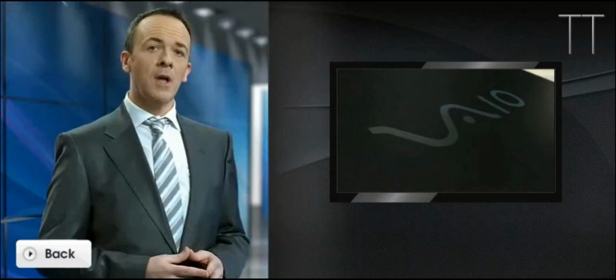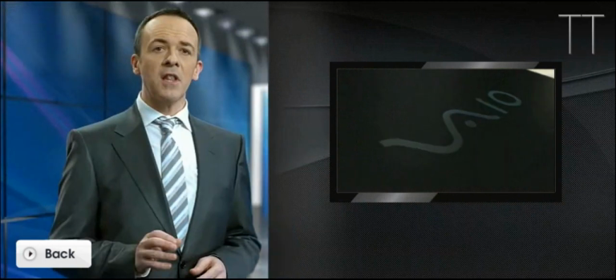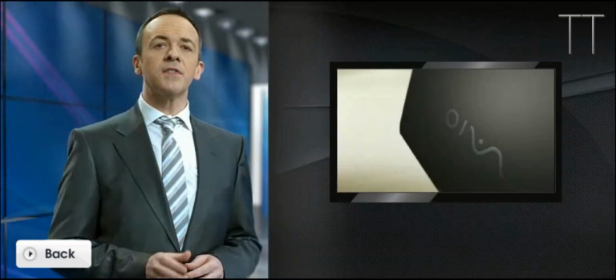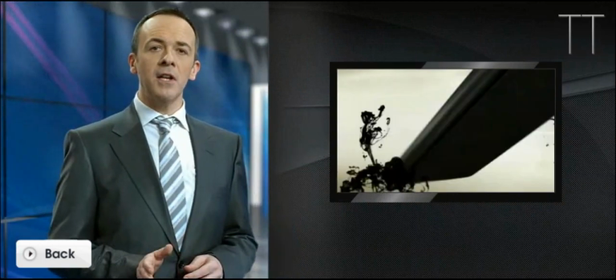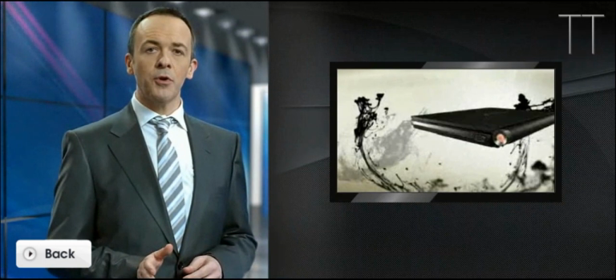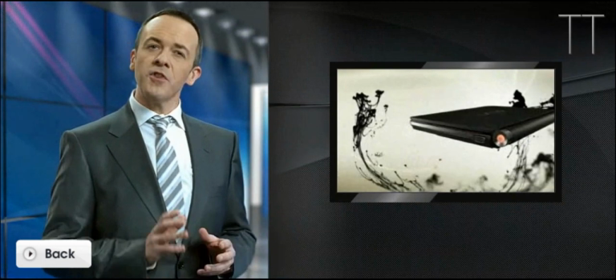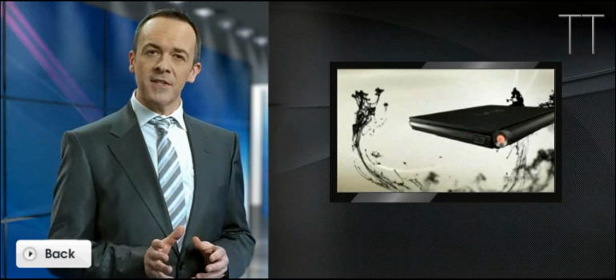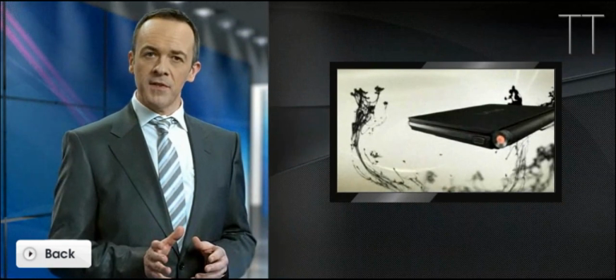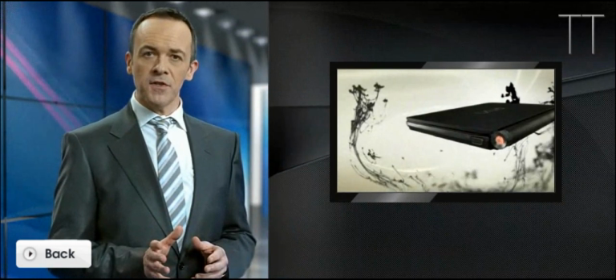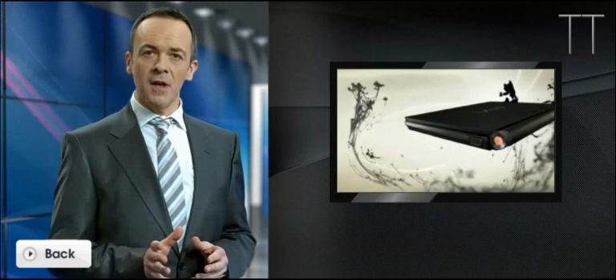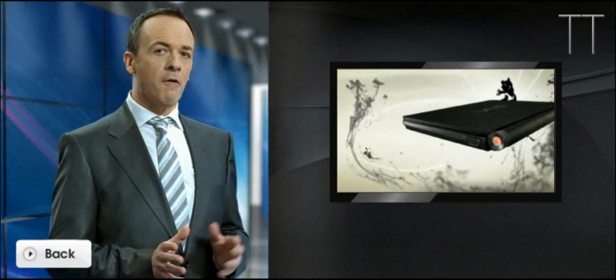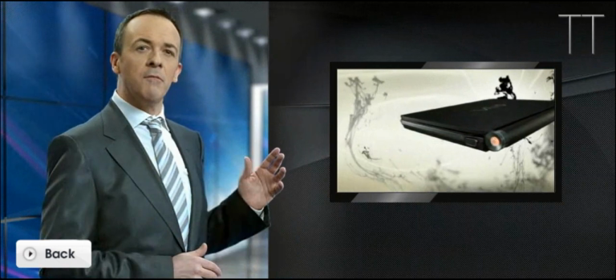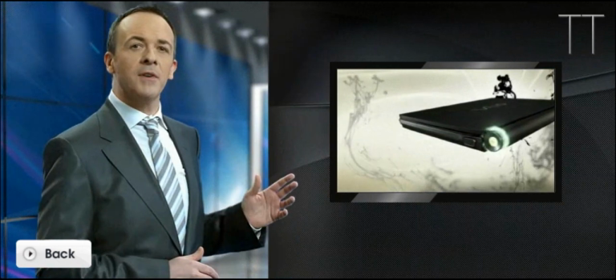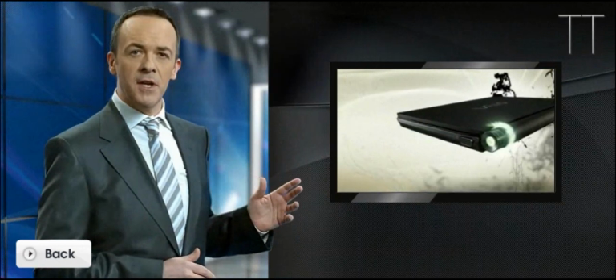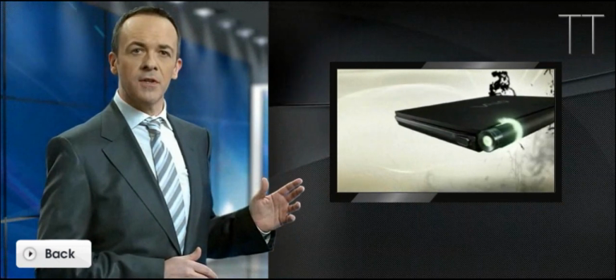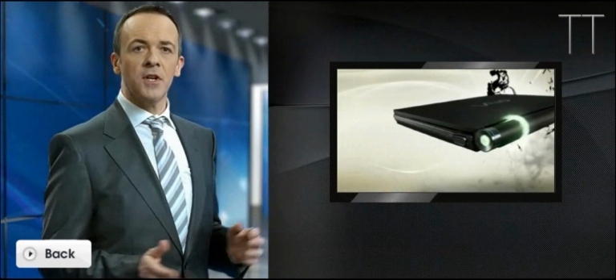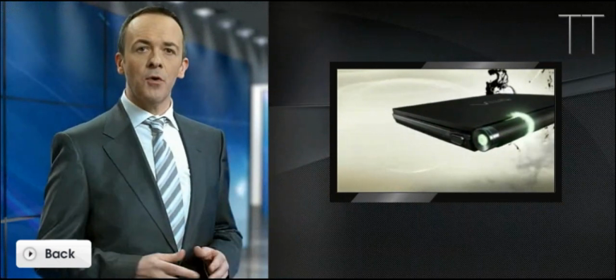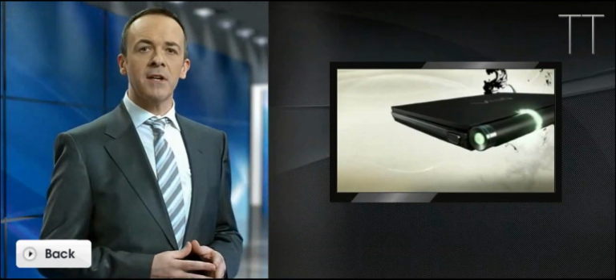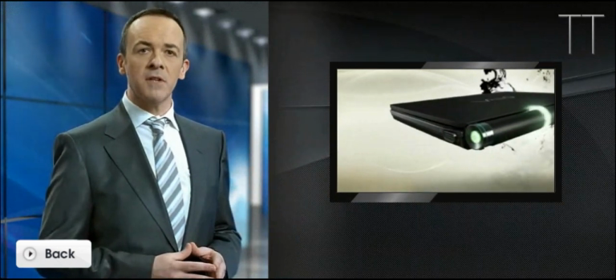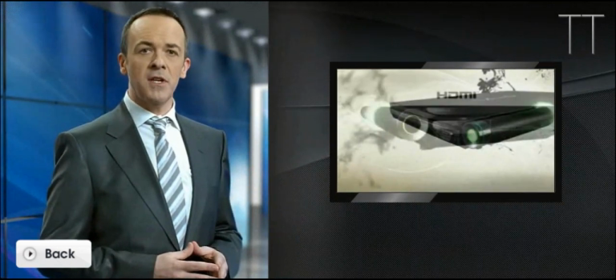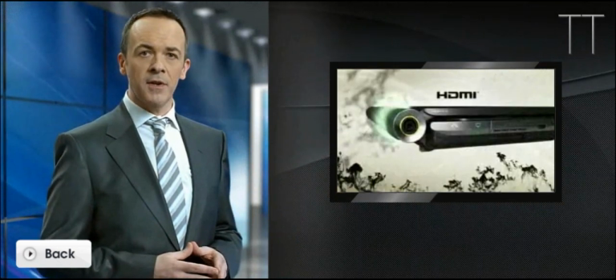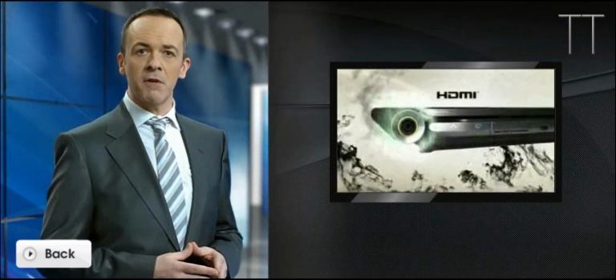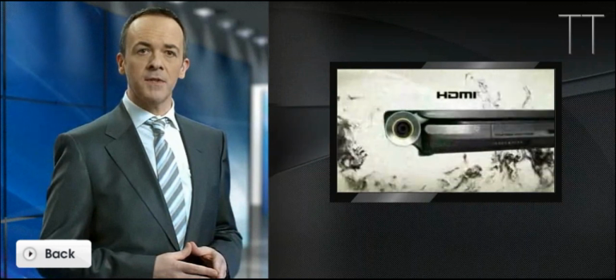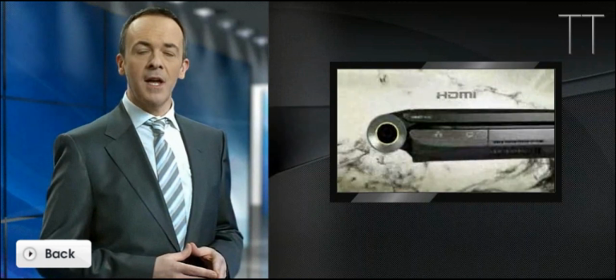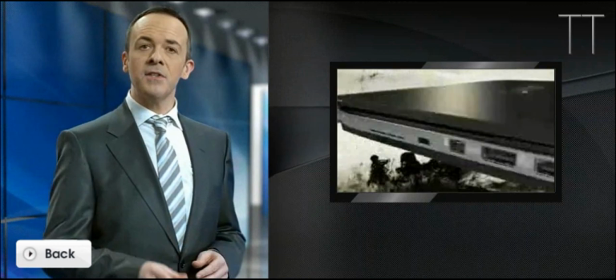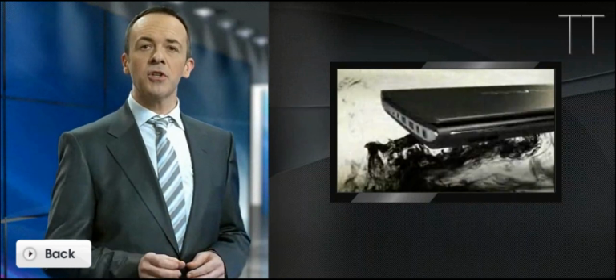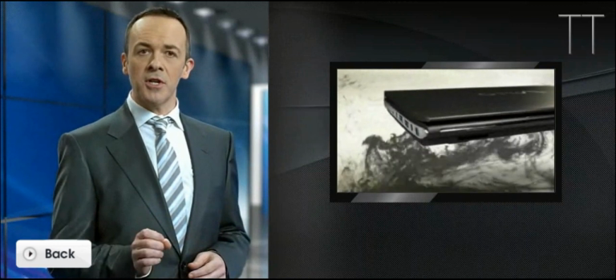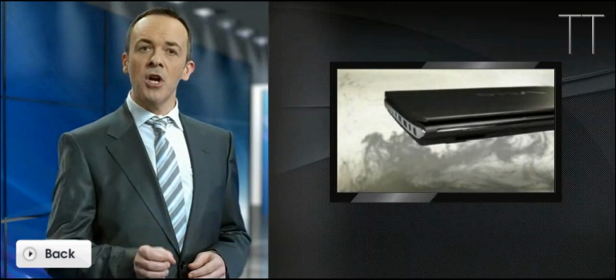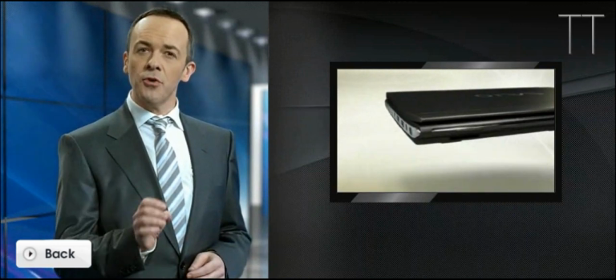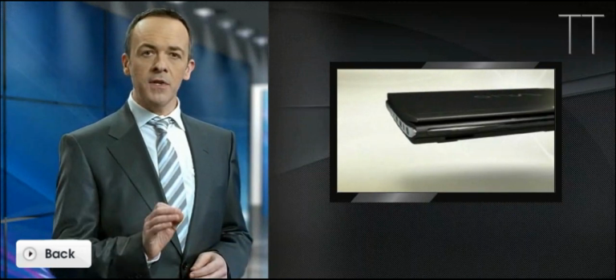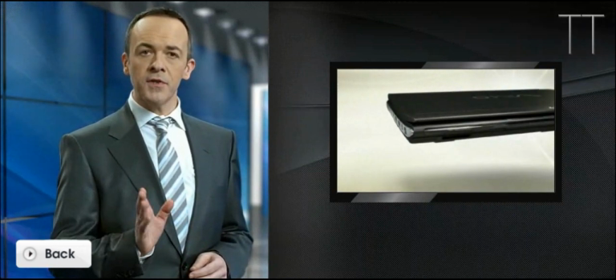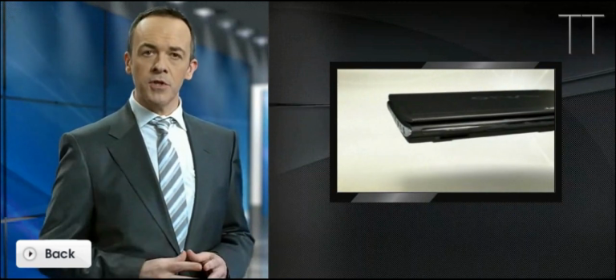This light and stylish notebook also maximizes efficiency with a variety of power-saving features, such as automatic adjustment of LCD brightness to your environment, and intelligent quick charge to ensure the lowest possible charging times.